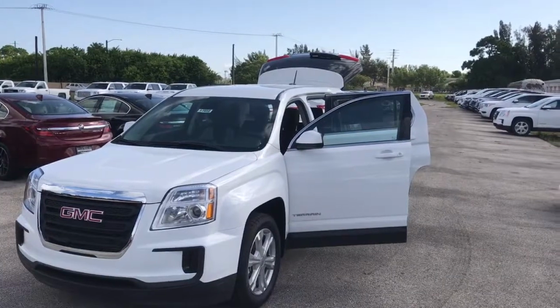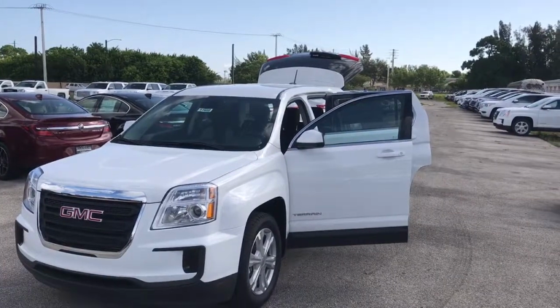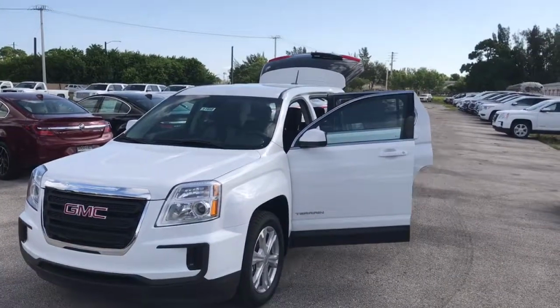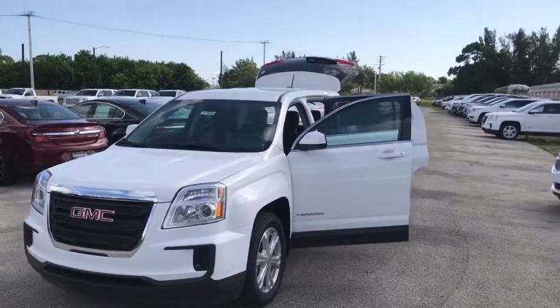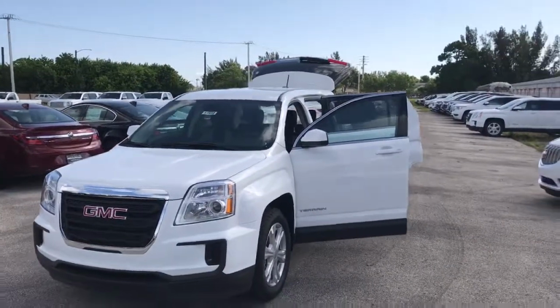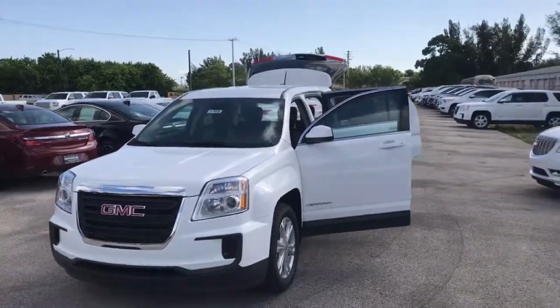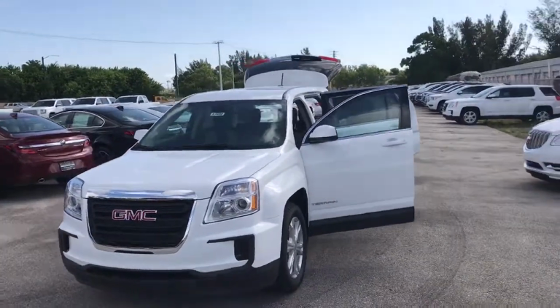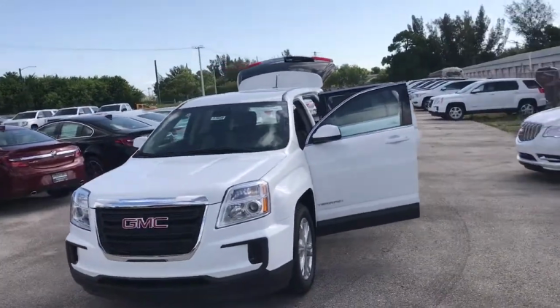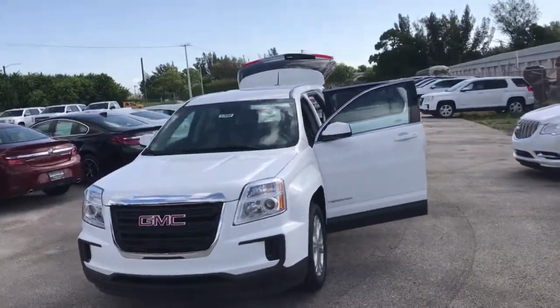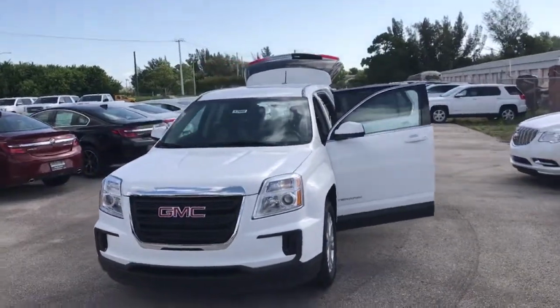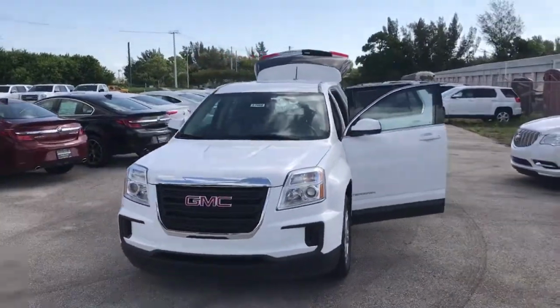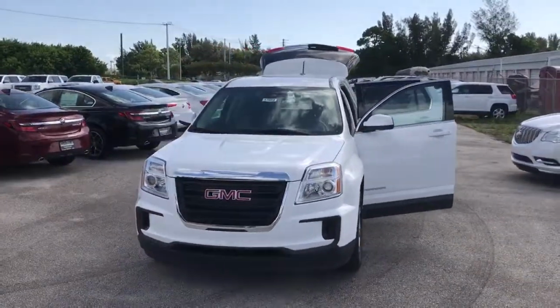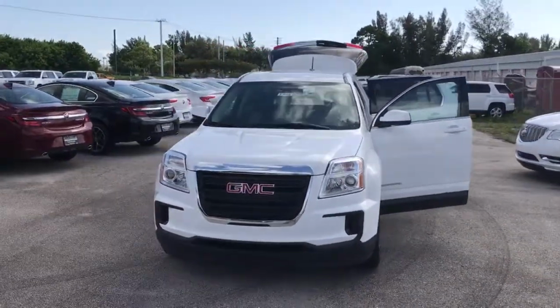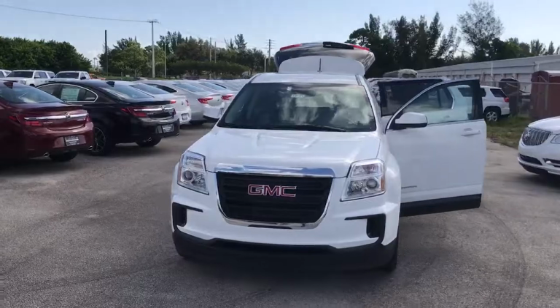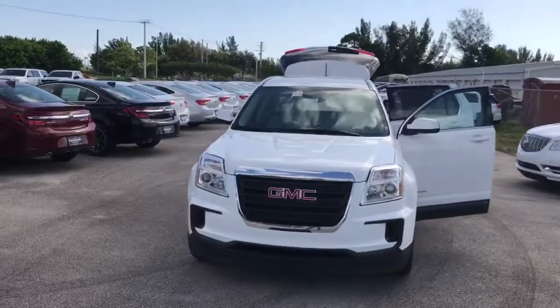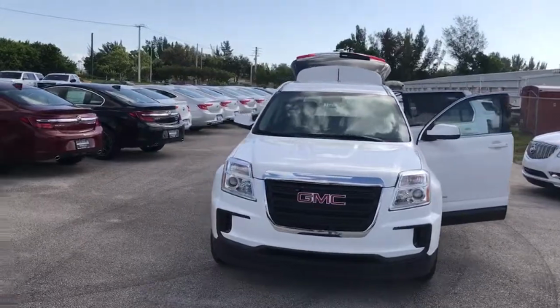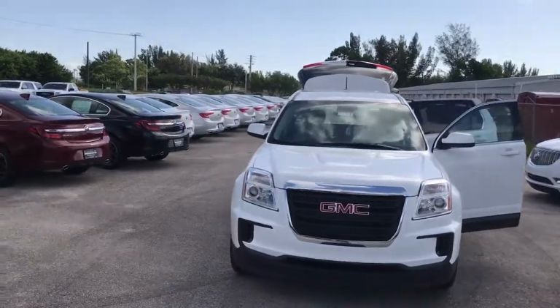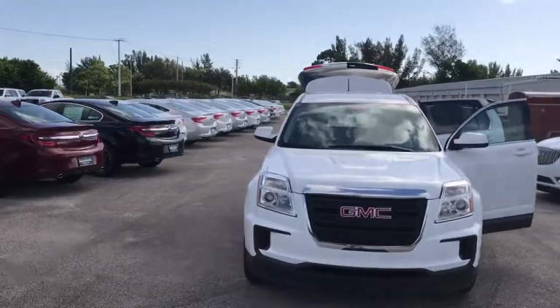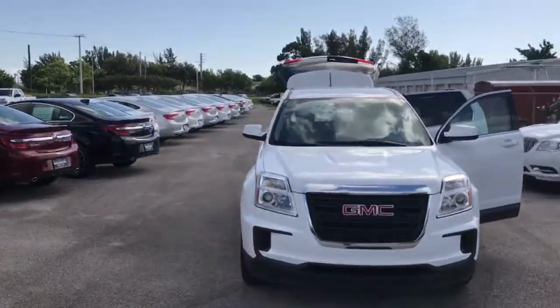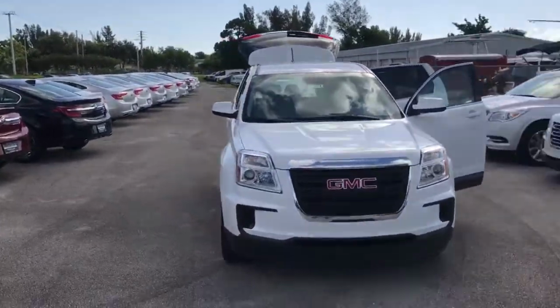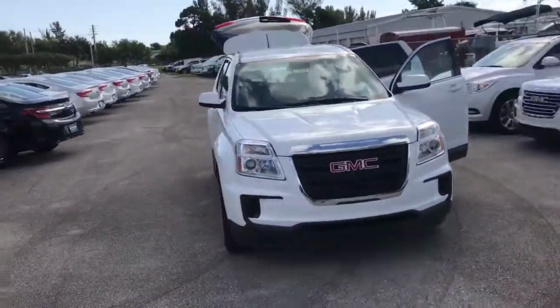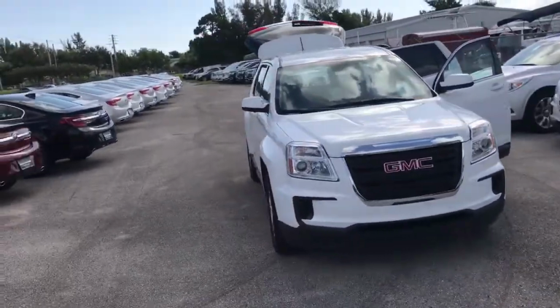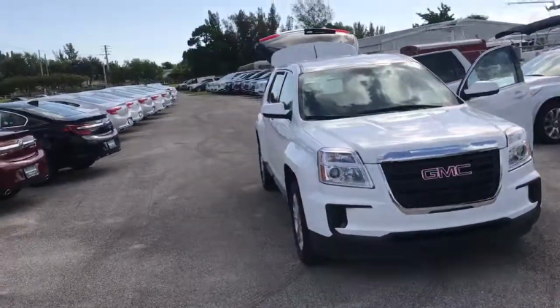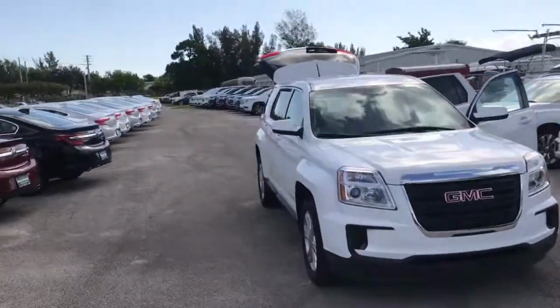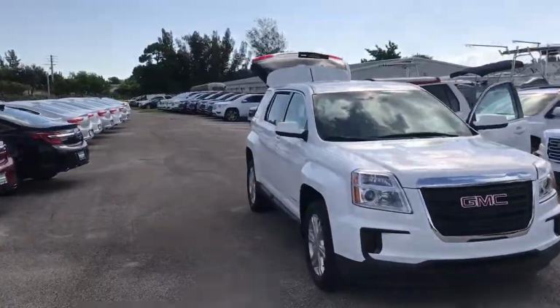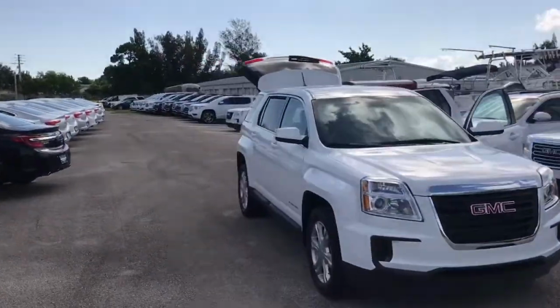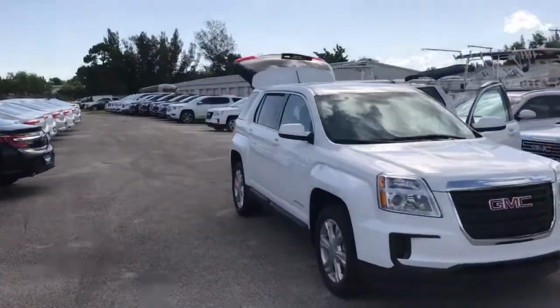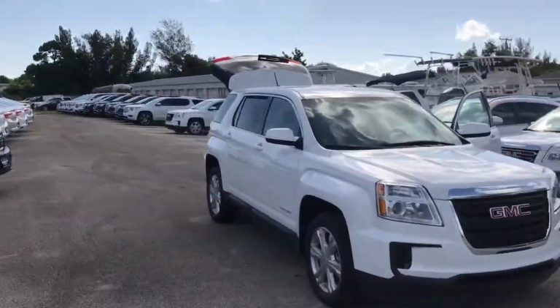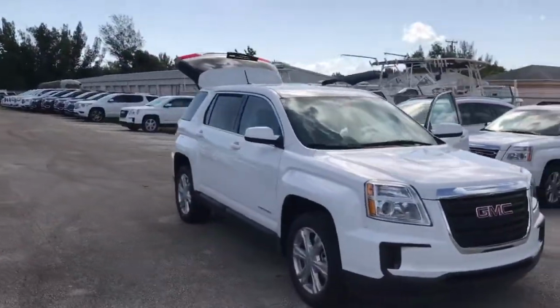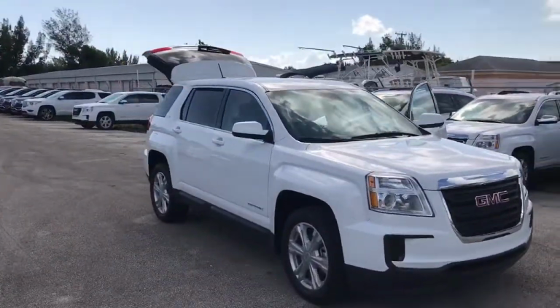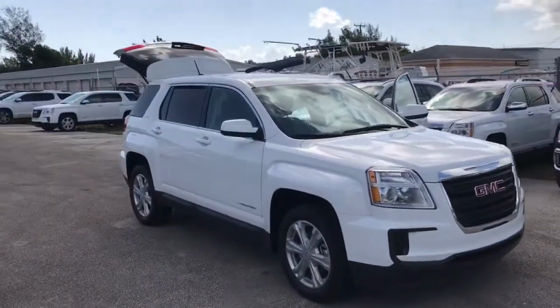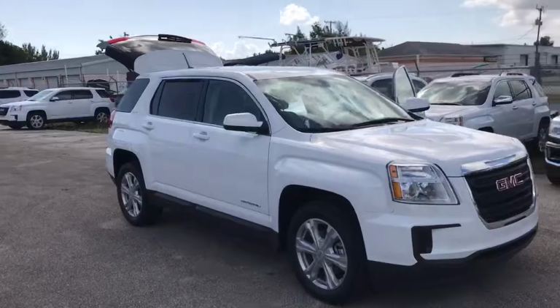Hi, this is Jack from Carl's Buick GMC in Stuart. I just wanted to take a video of the 2017 GMC Terrain.